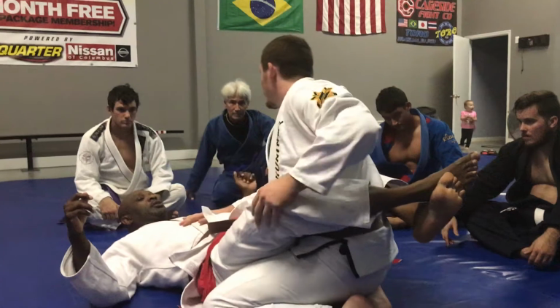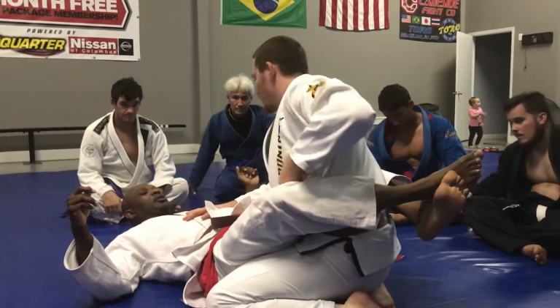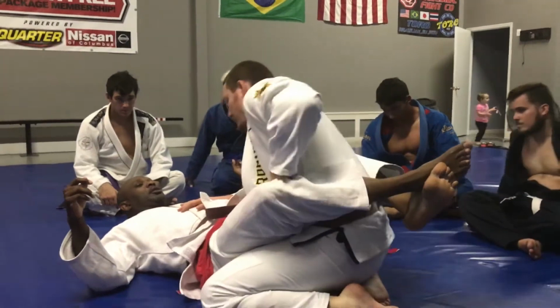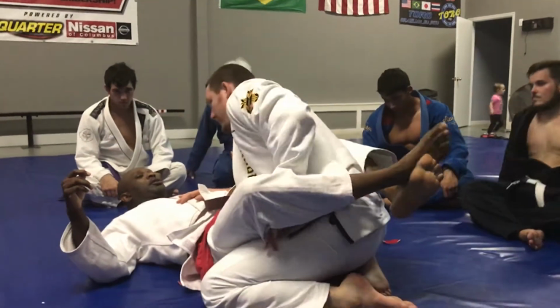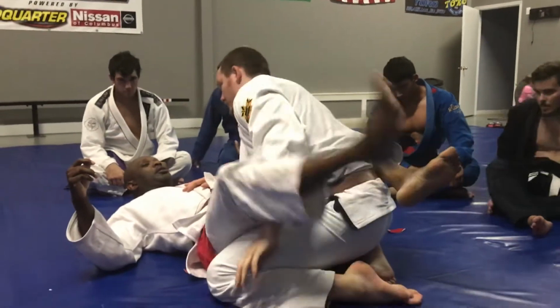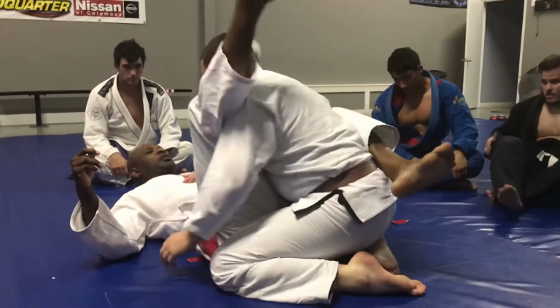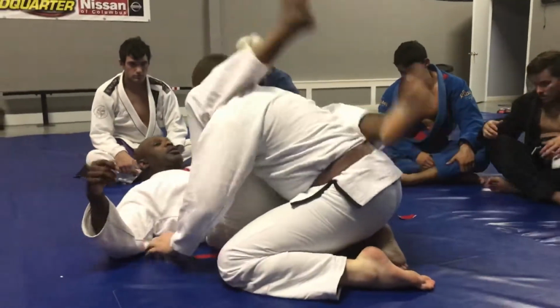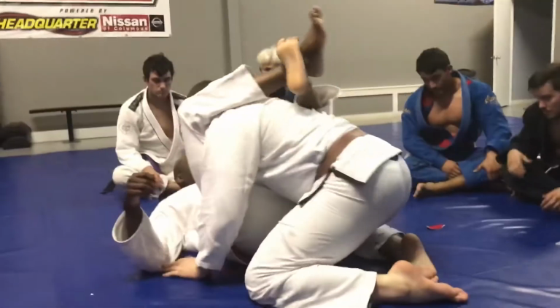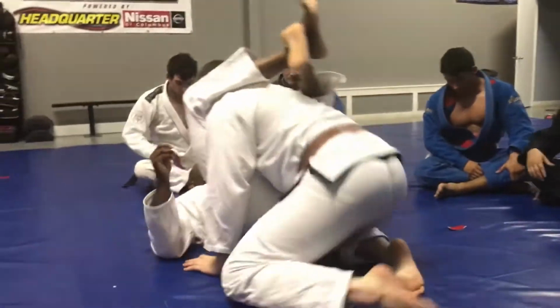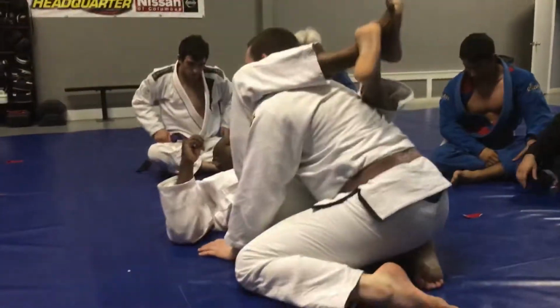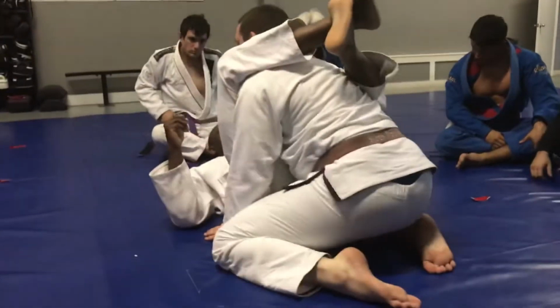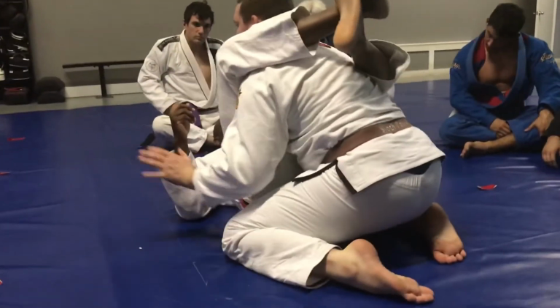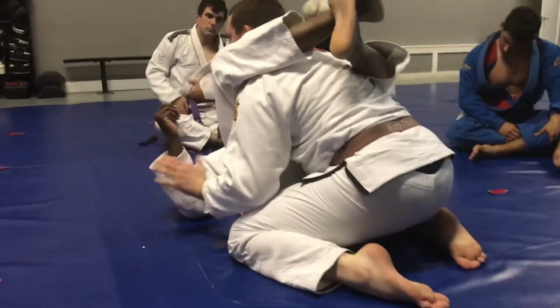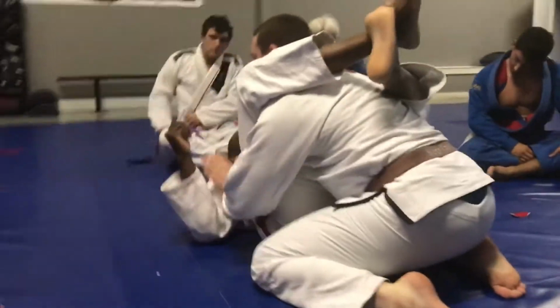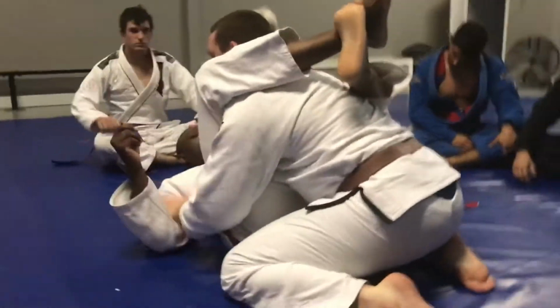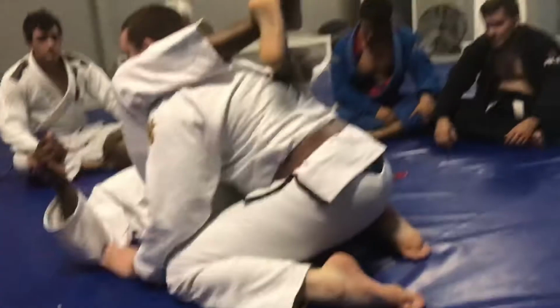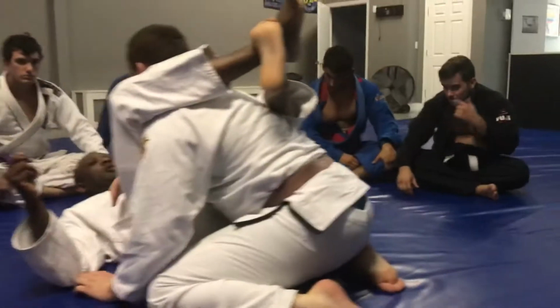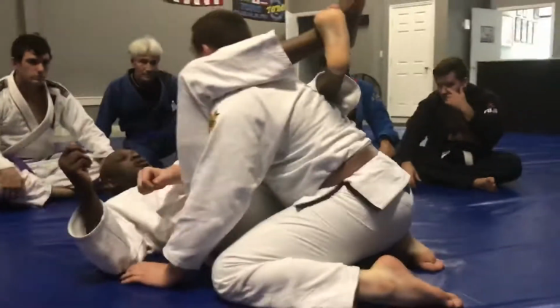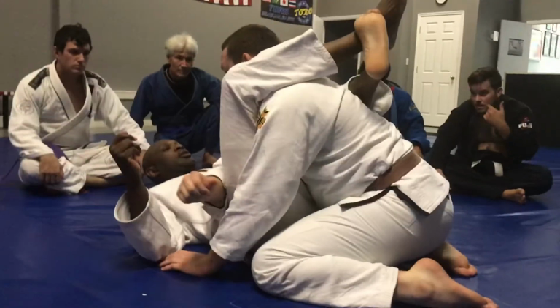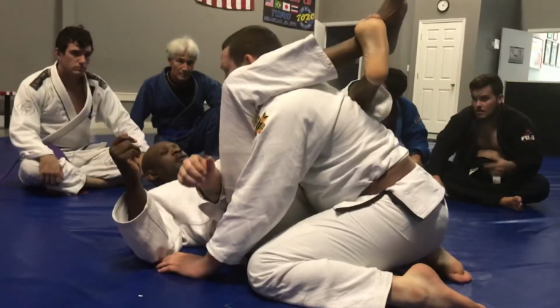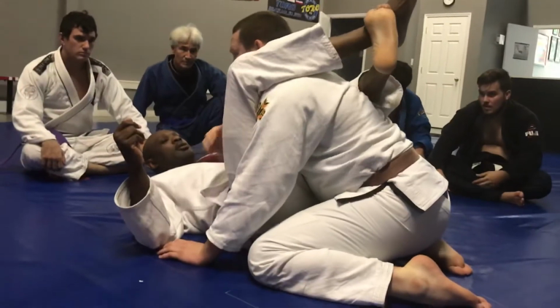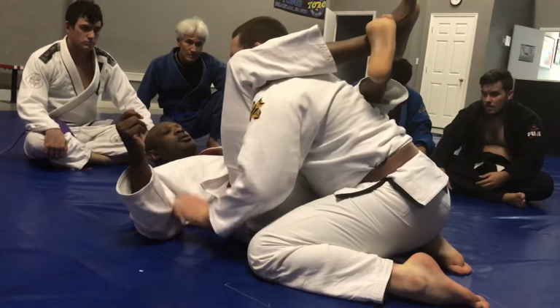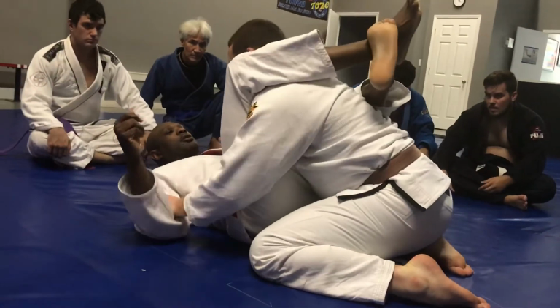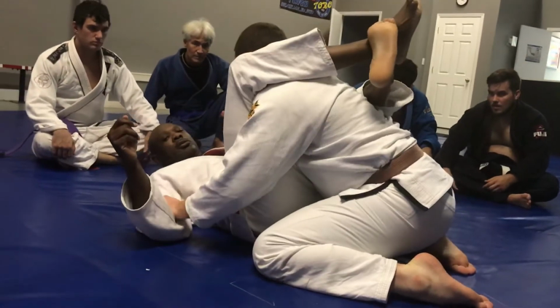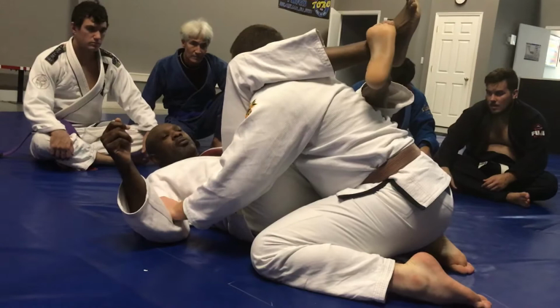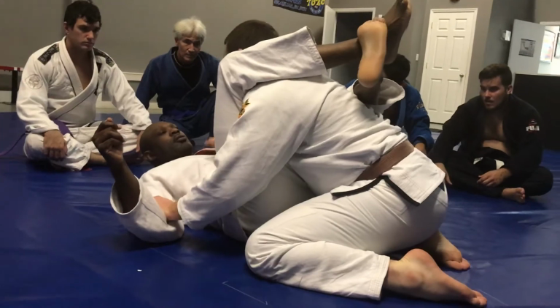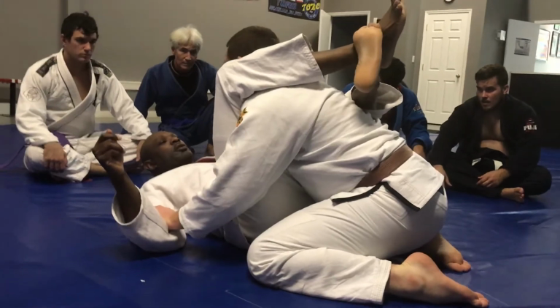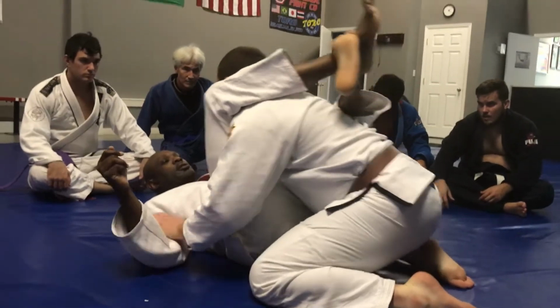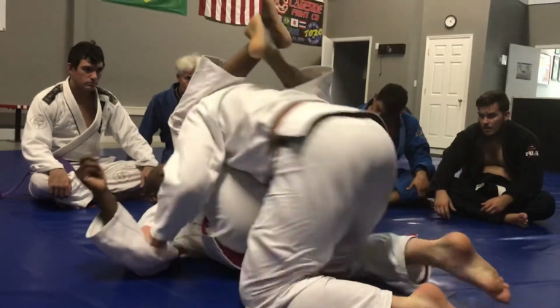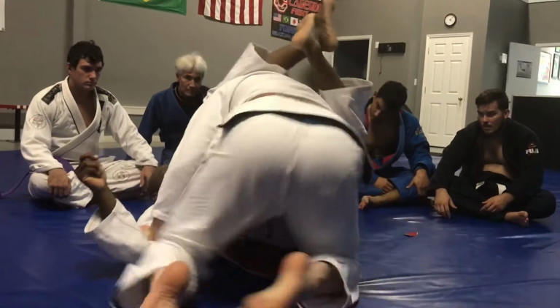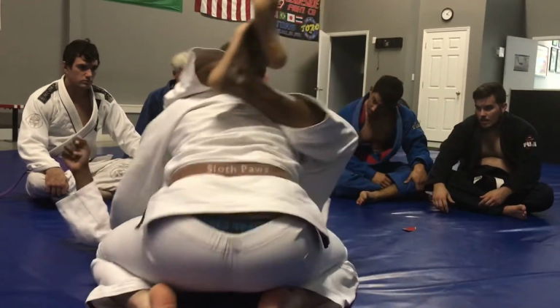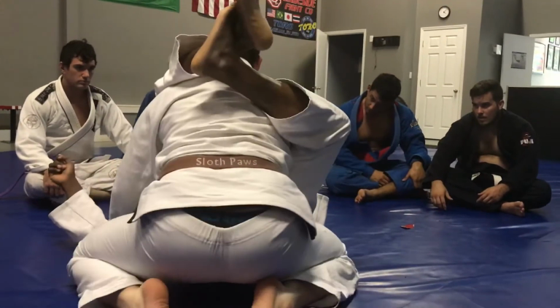One arm in, one arm out. The first thing I need to do is go ahead and go straight back. They want to get this arm across, so what we're going to do is we're going to basically get this hand back across, over here to this by step, and center back up.